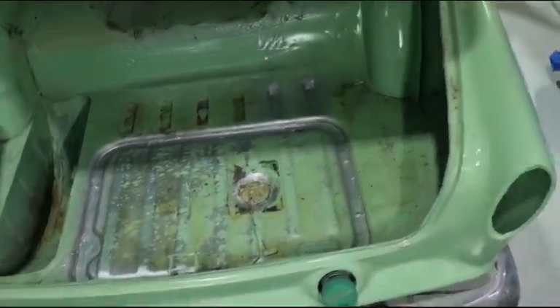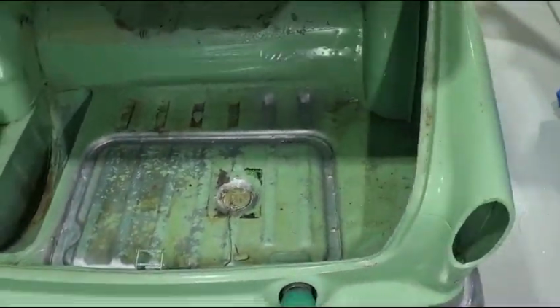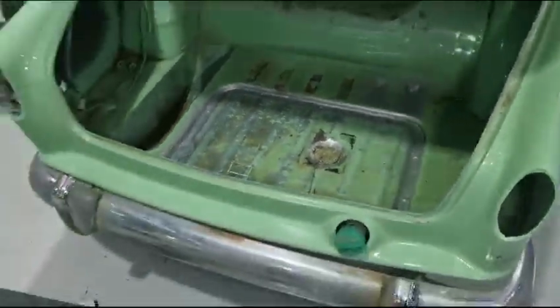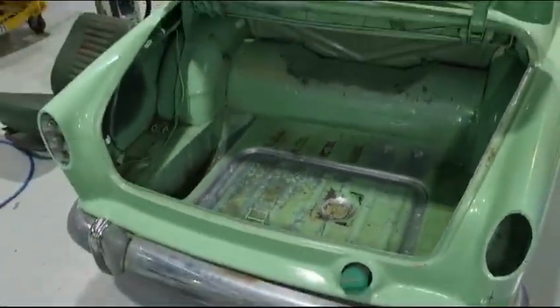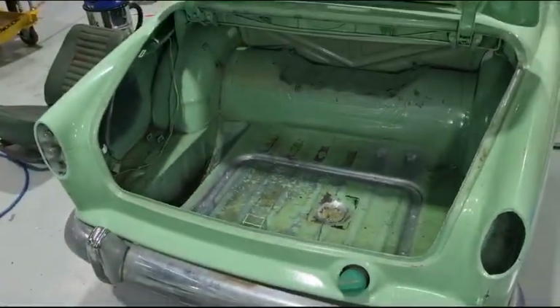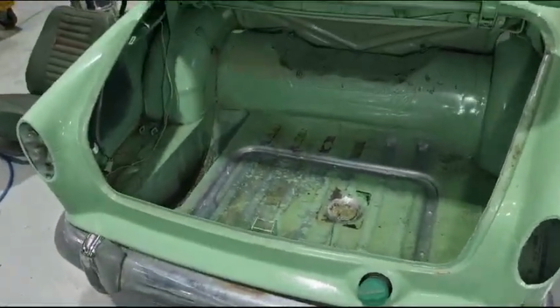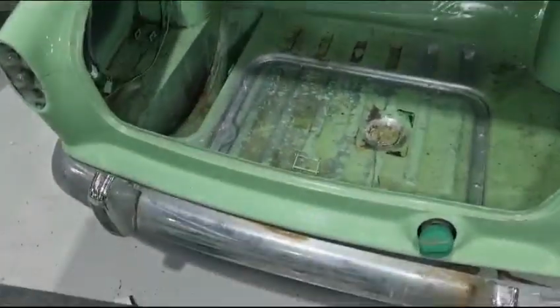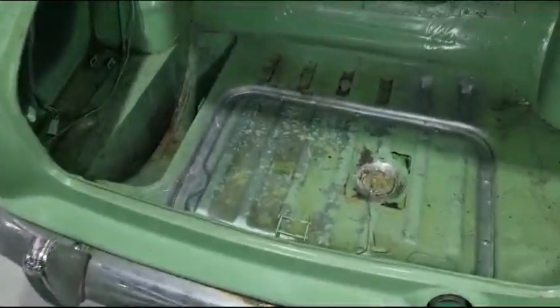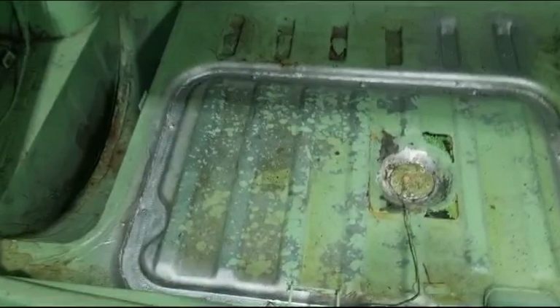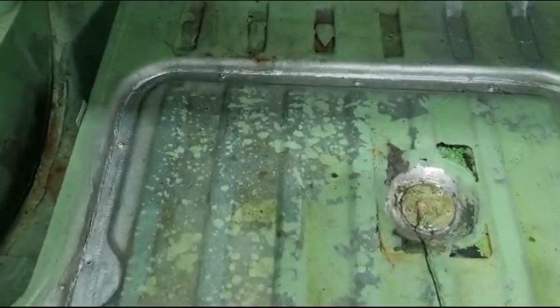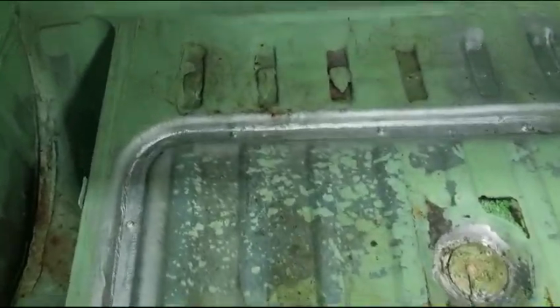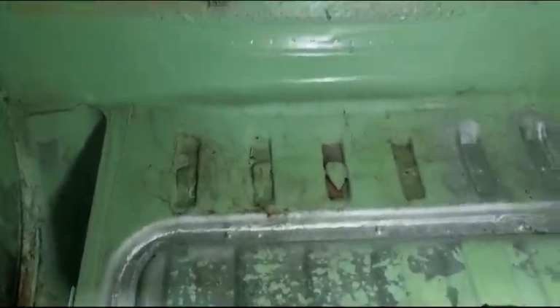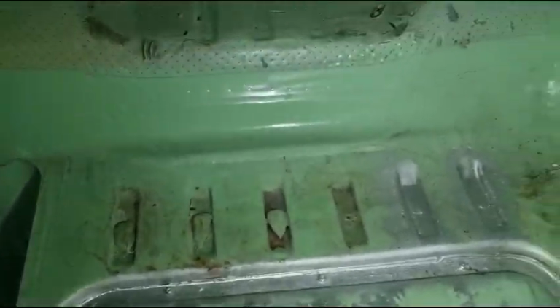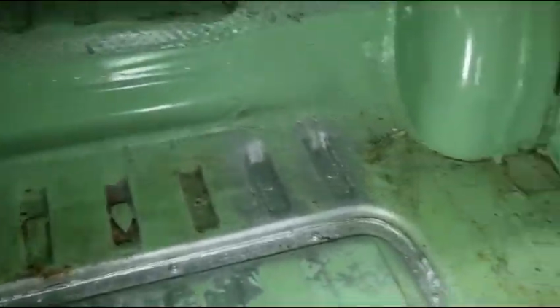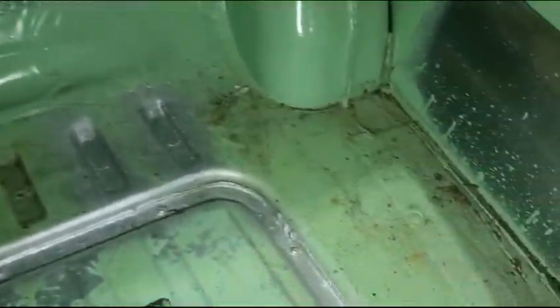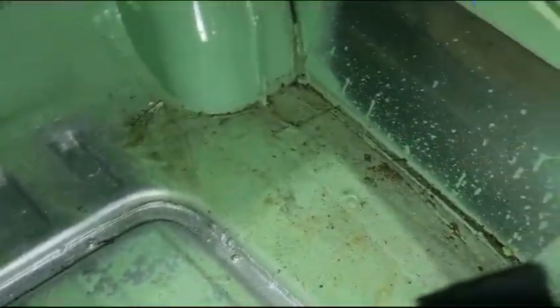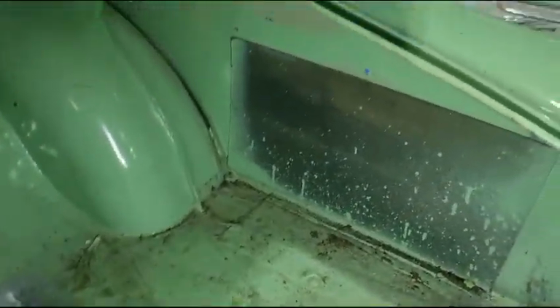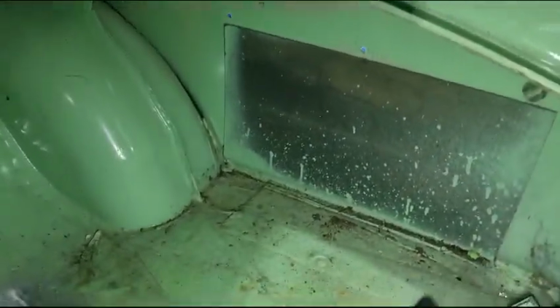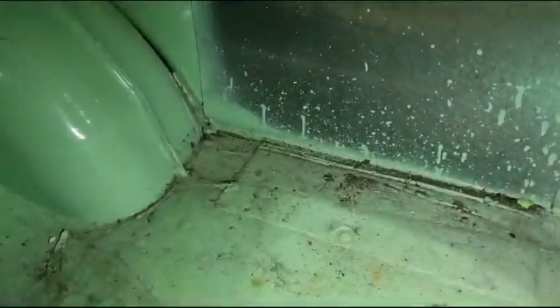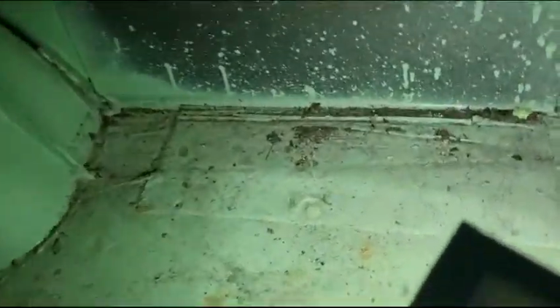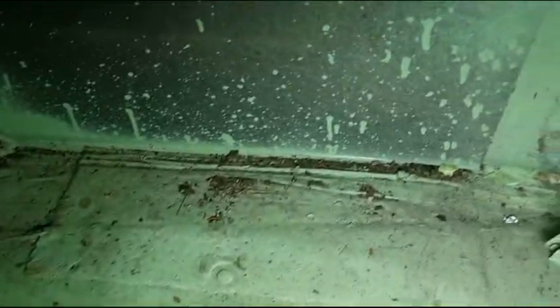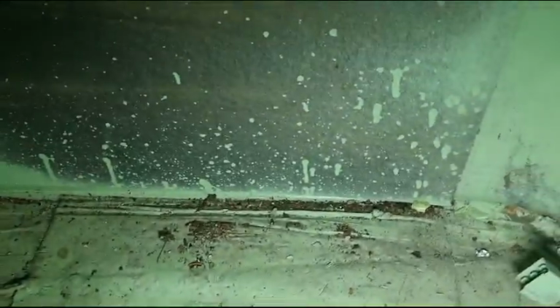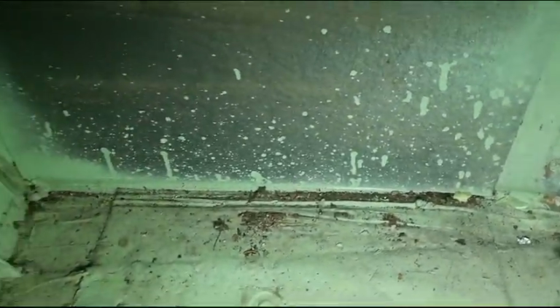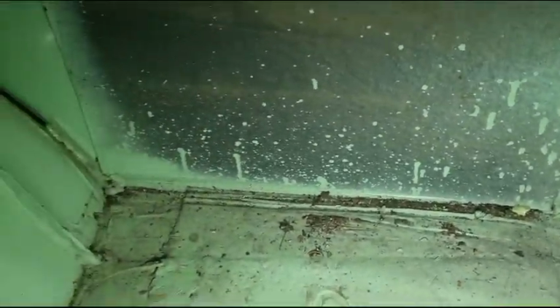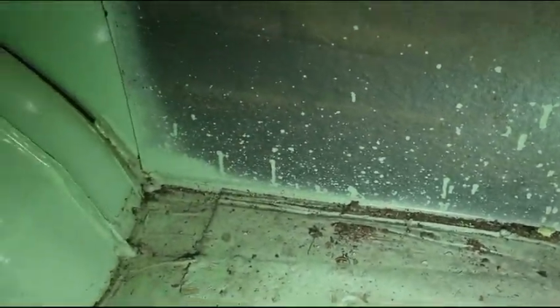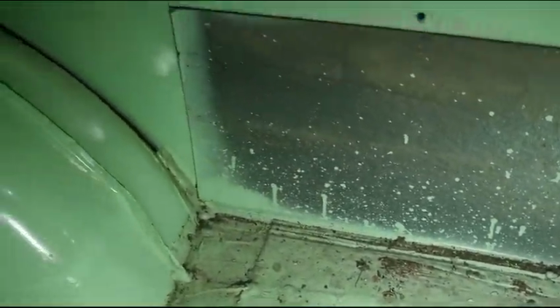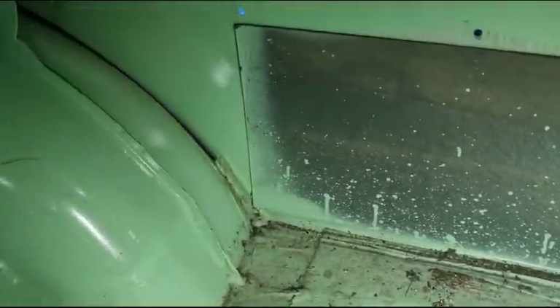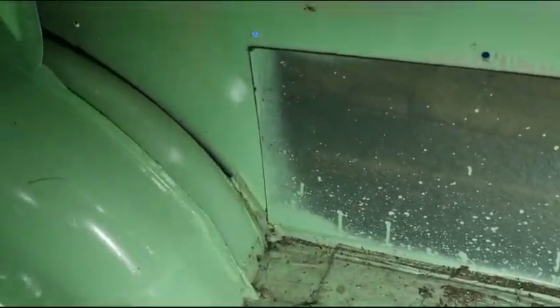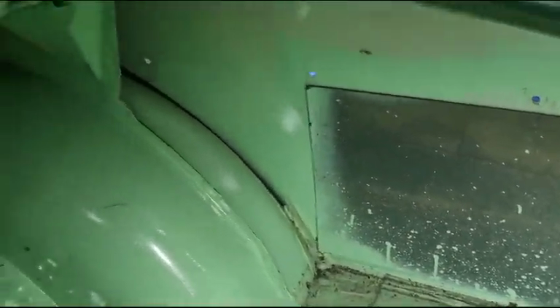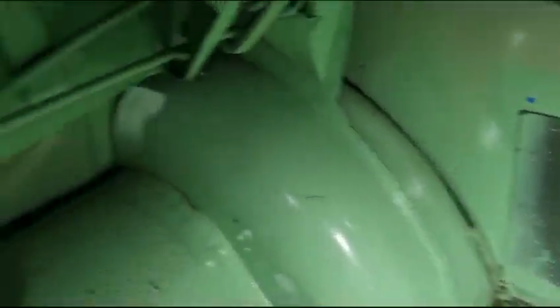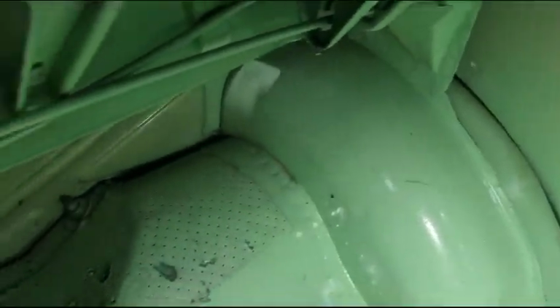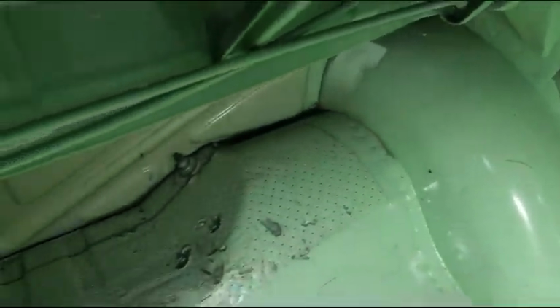Alright, we can start with the boot. Everything in here looks really good. You can see the inside of a quarter apart from heaps of overspray. It all looks in good condition.